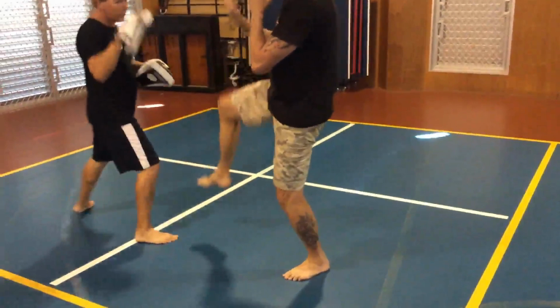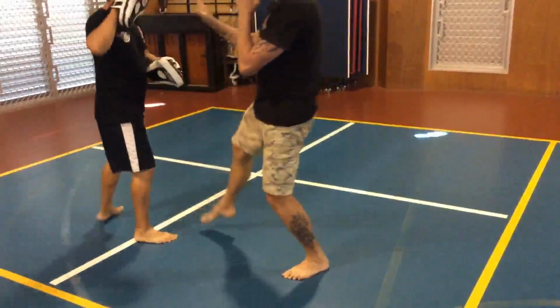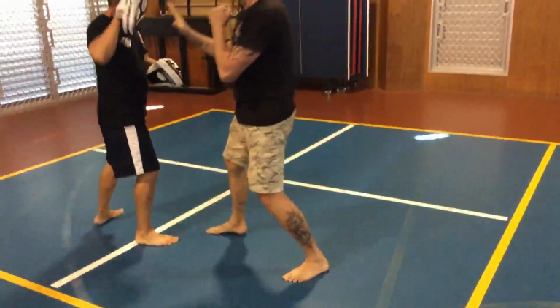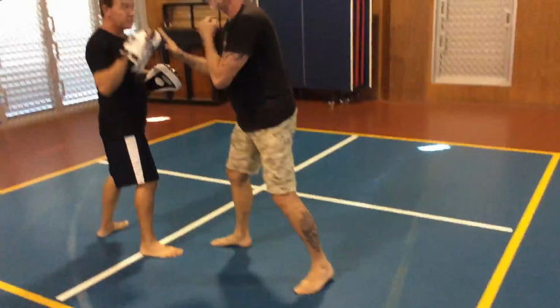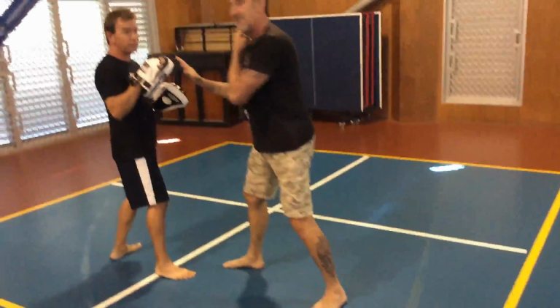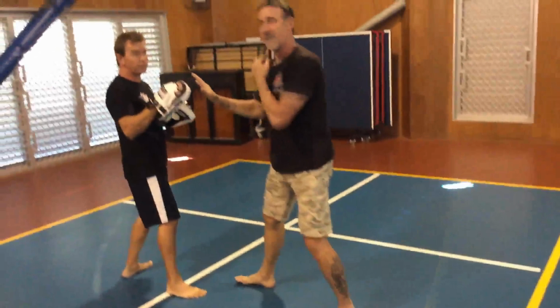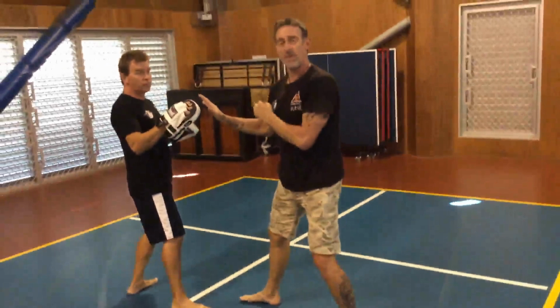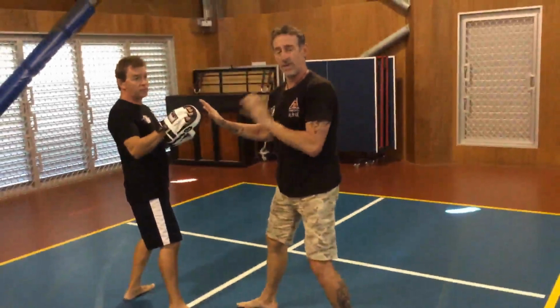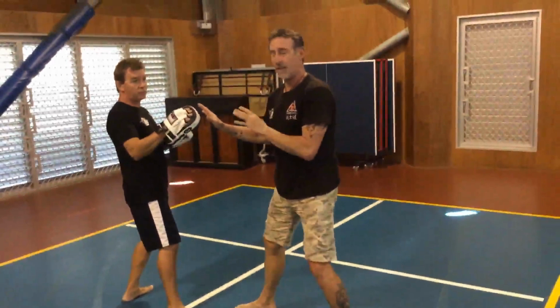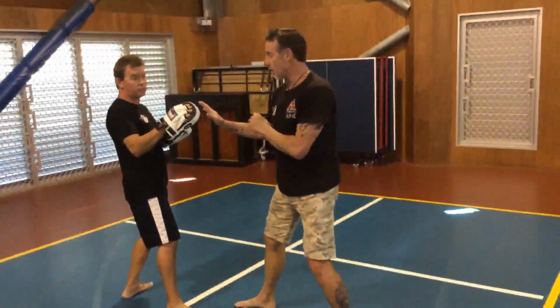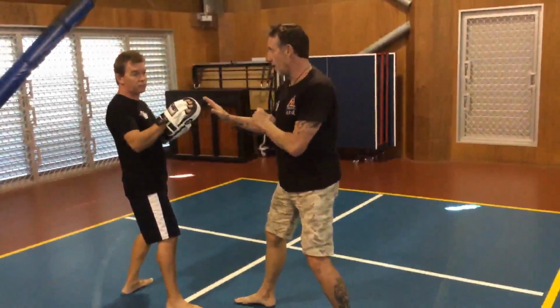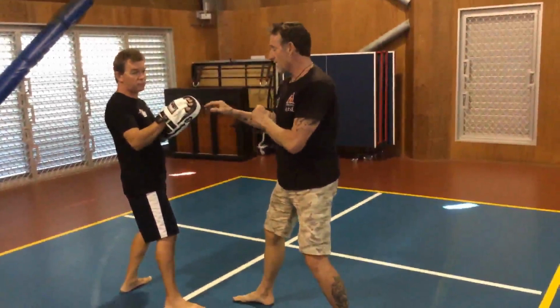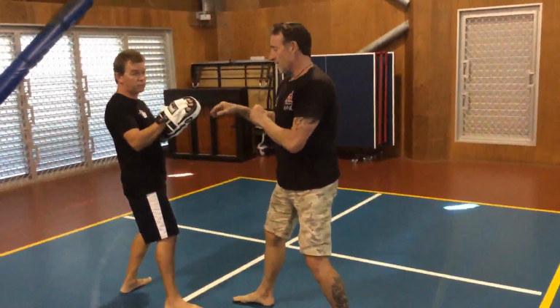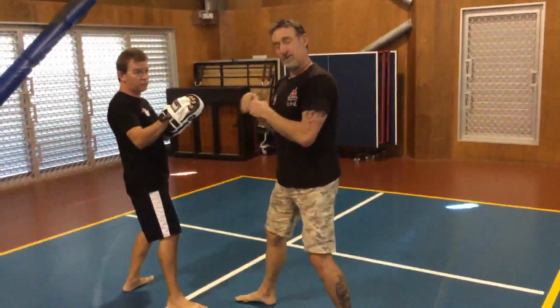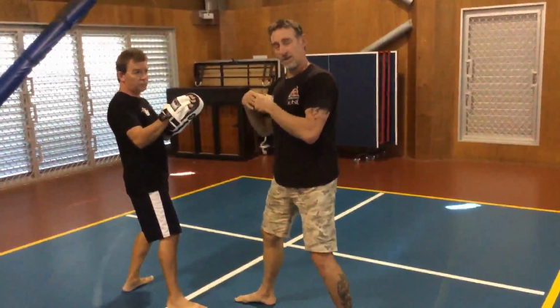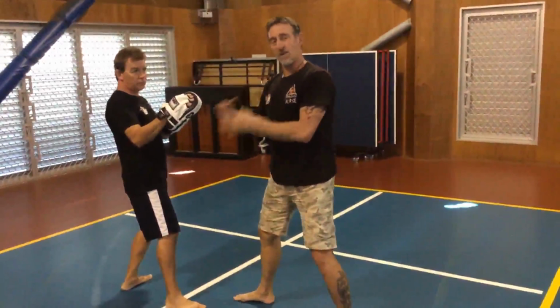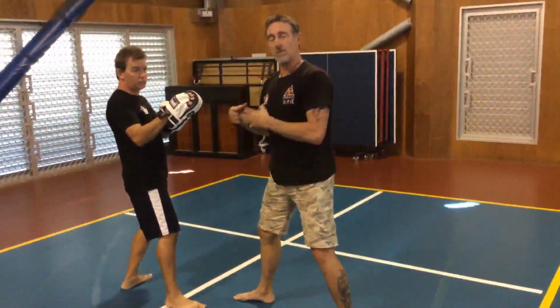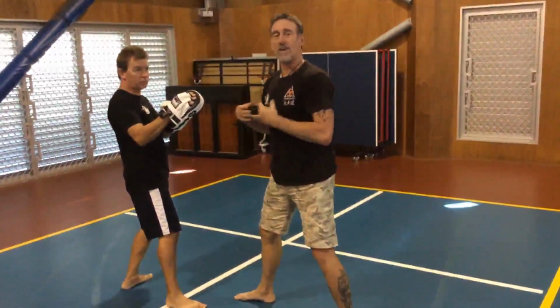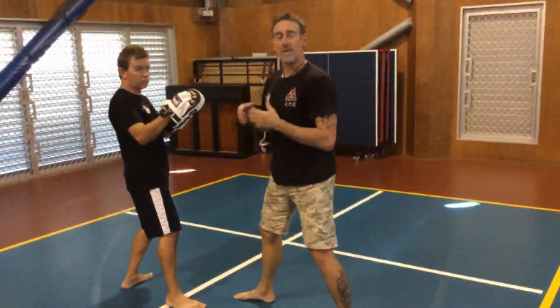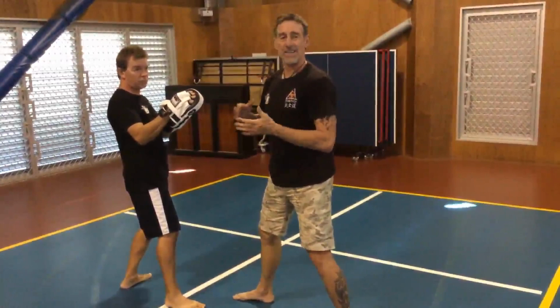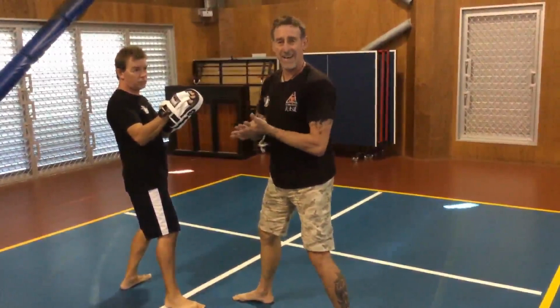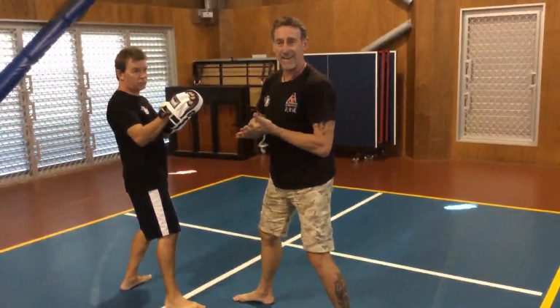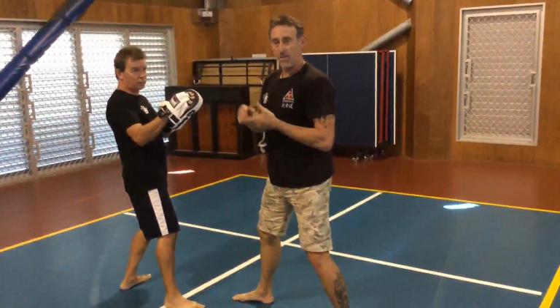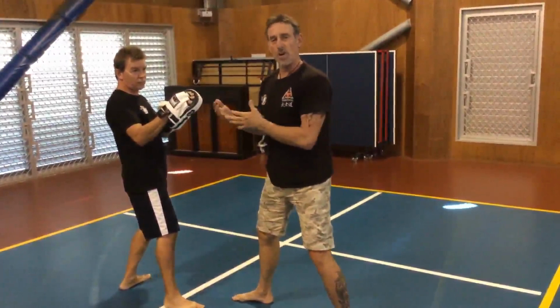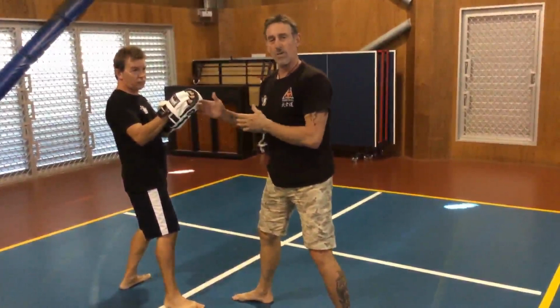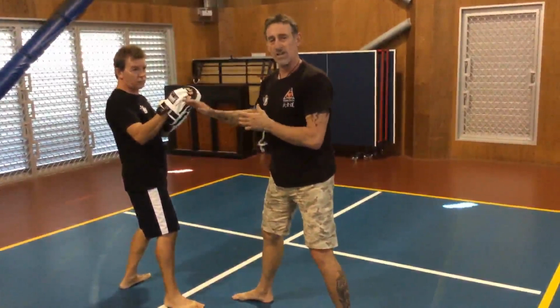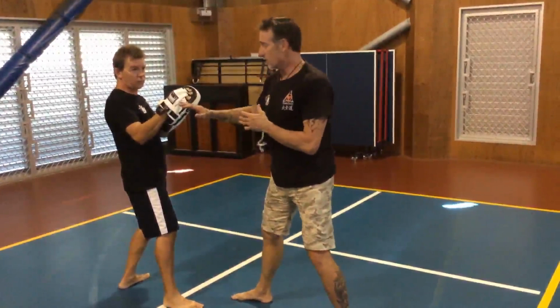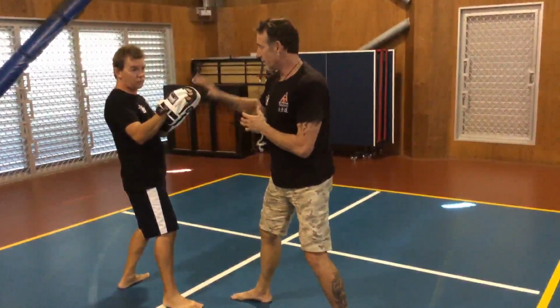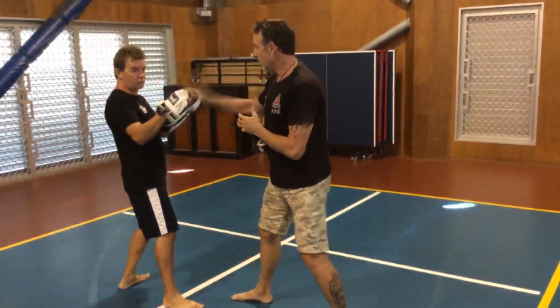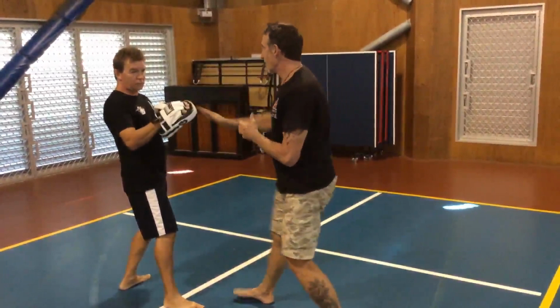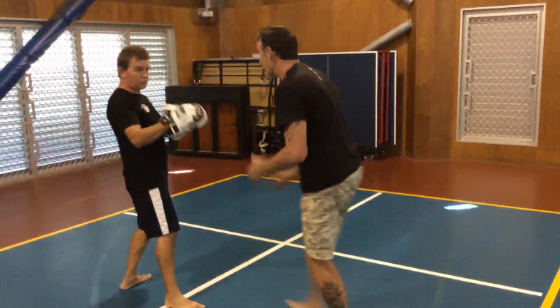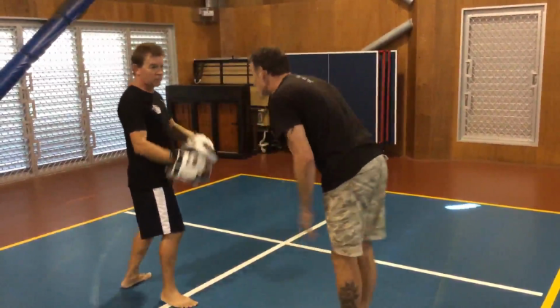That's the combination — that's the 8th Kyu combo. It's designed to be dynamic and fast and hard. We'll work on it when I see you next week. Arigato.